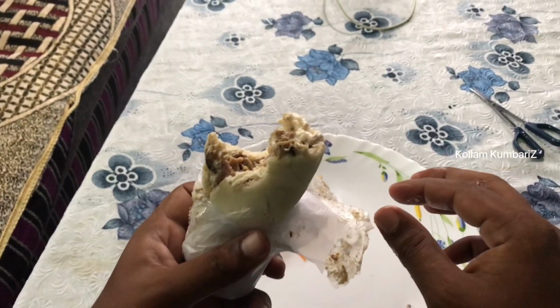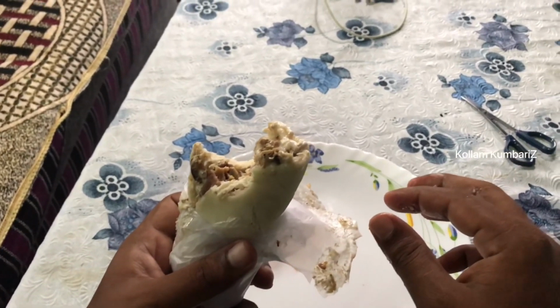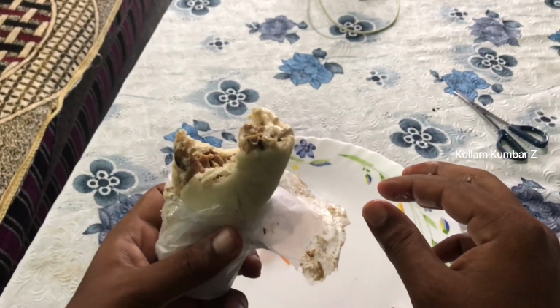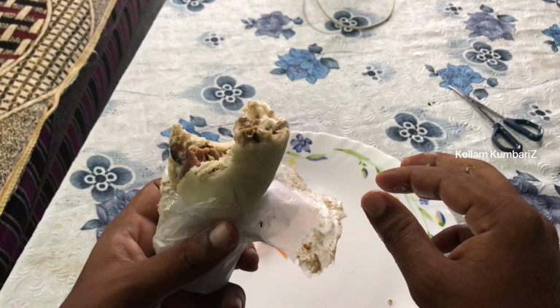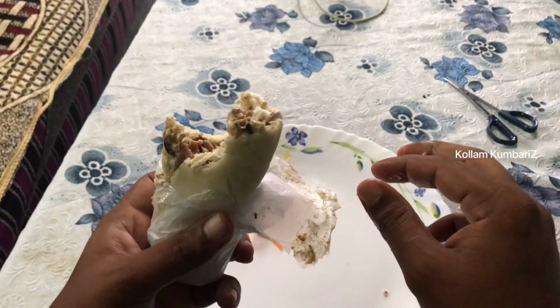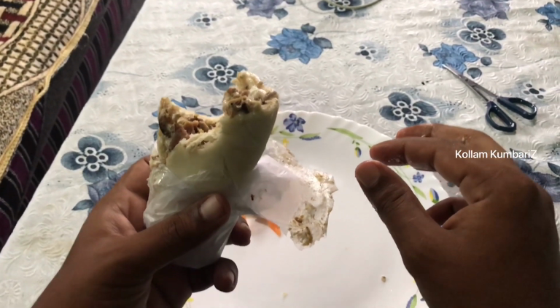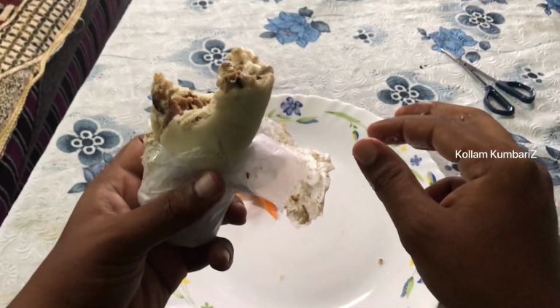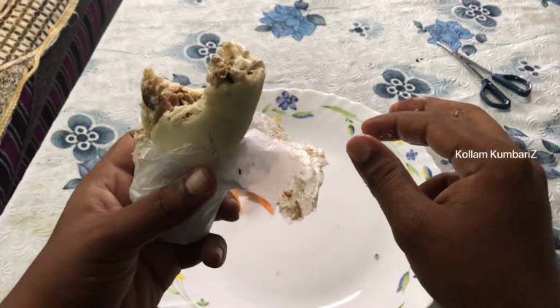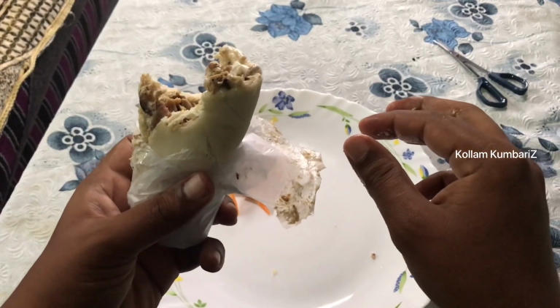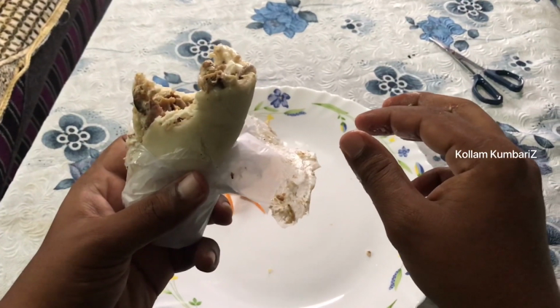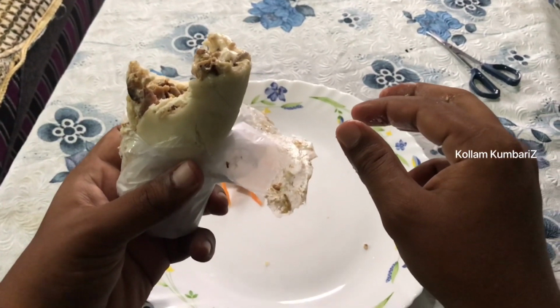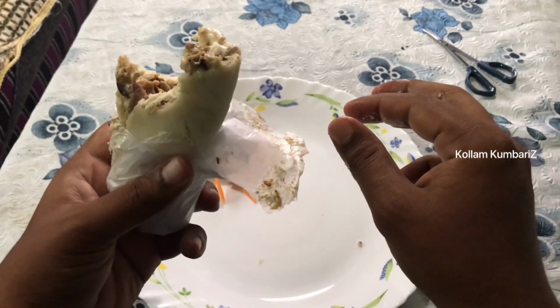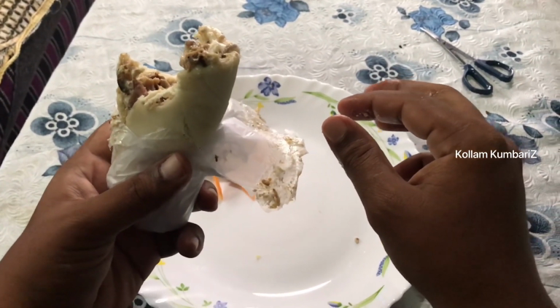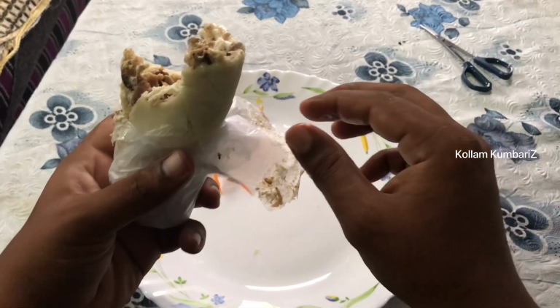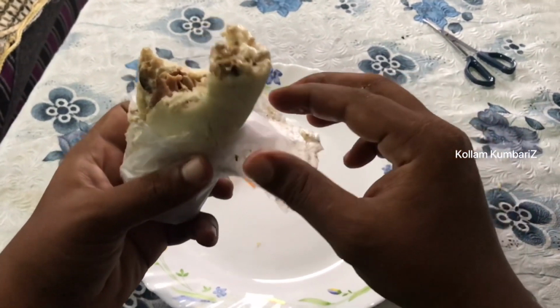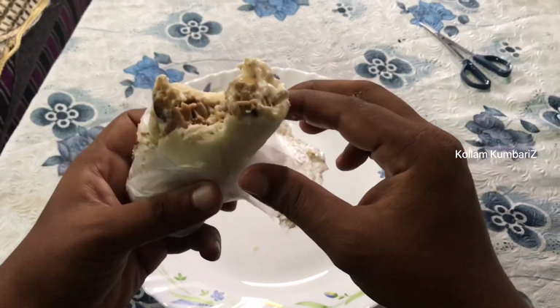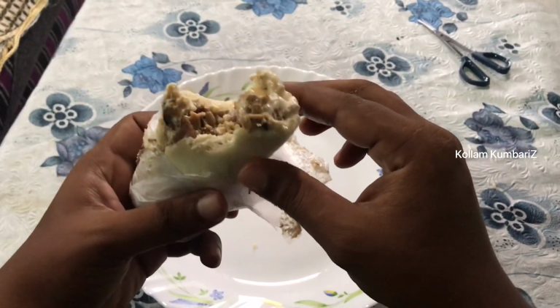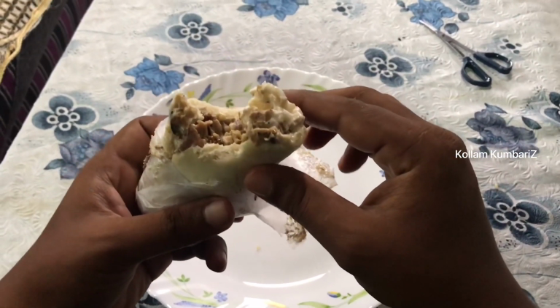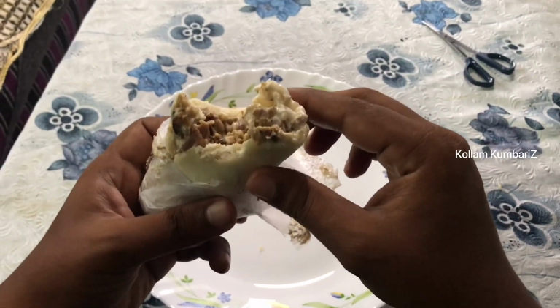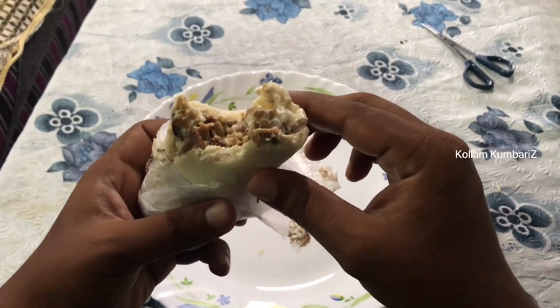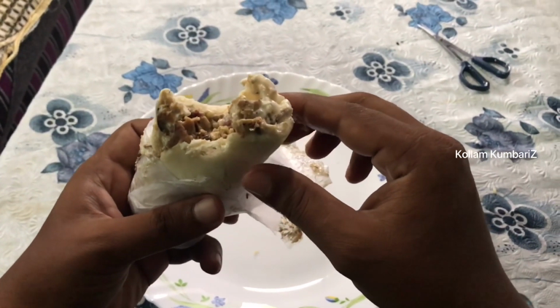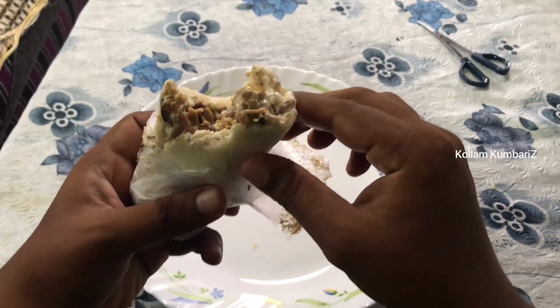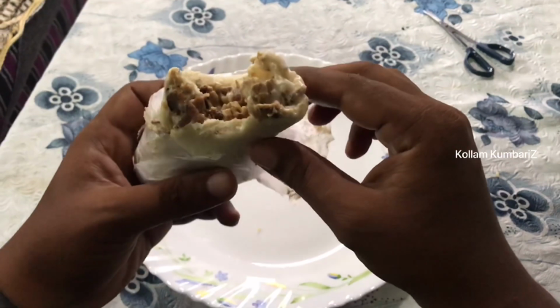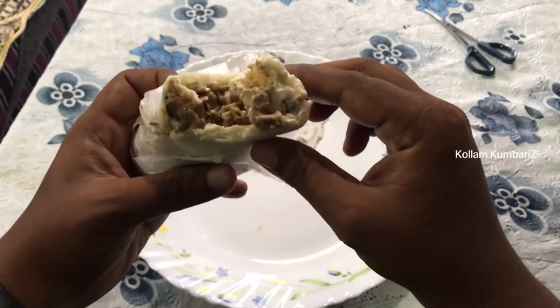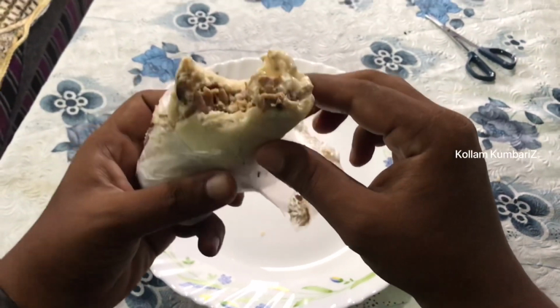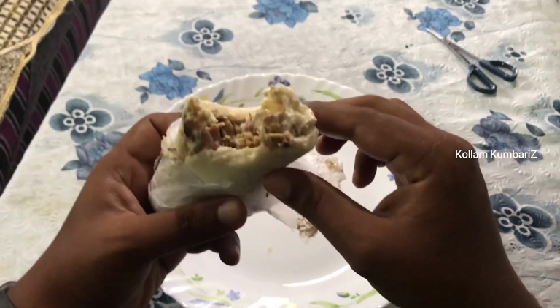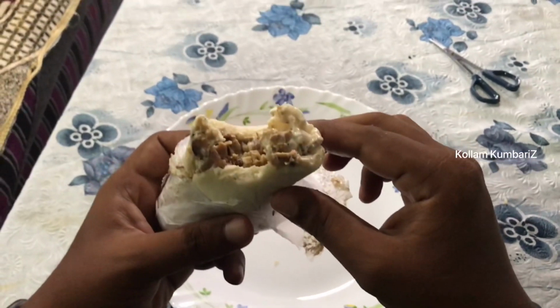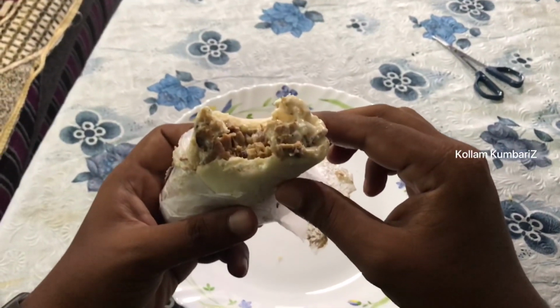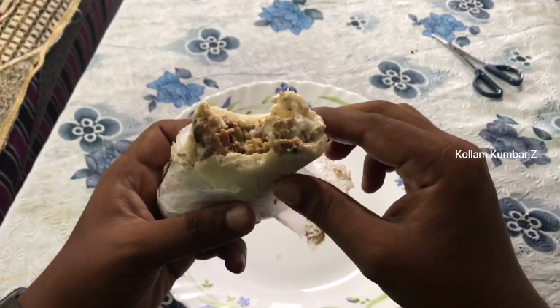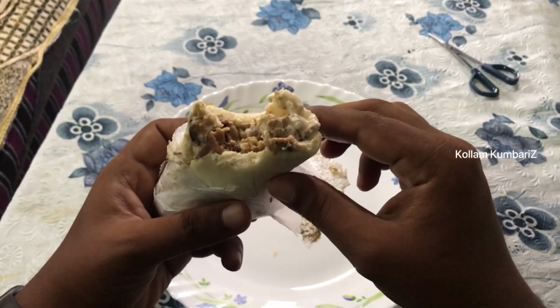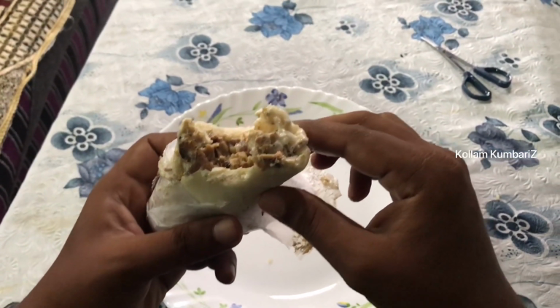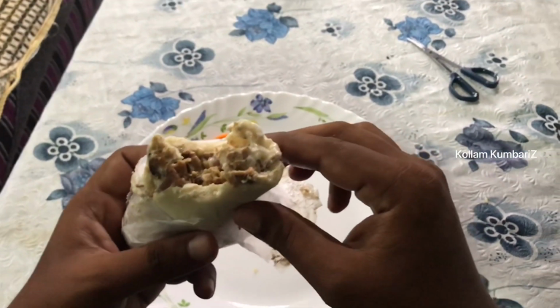It's a crispy chicken, juicy, with mayonnaise and vegetables. It's a smoky flavor.